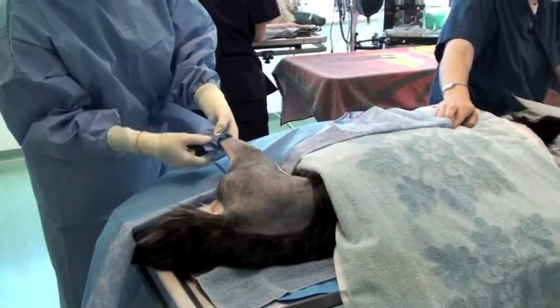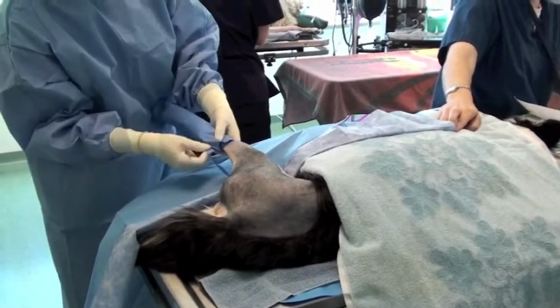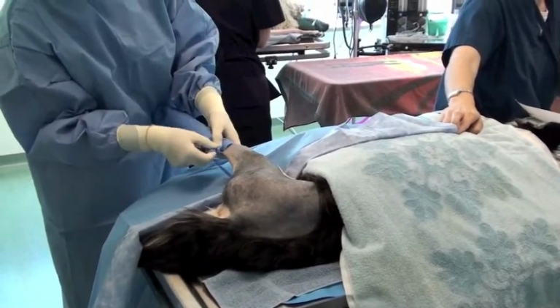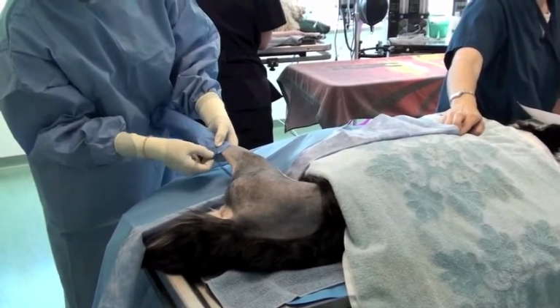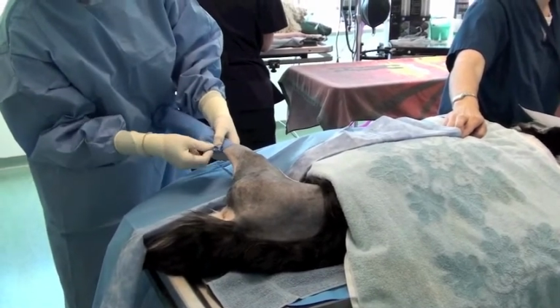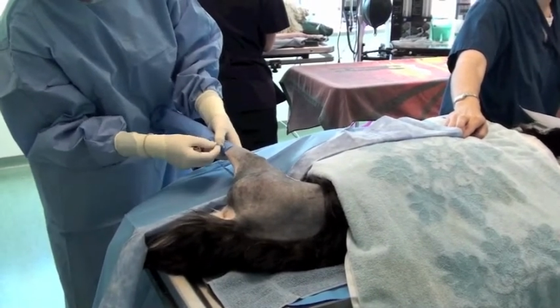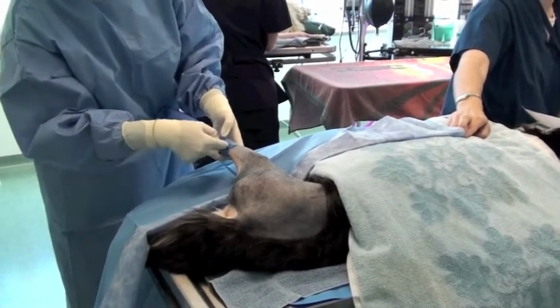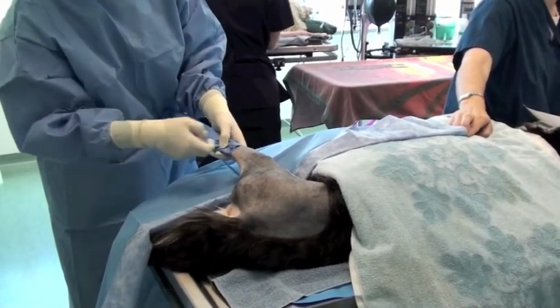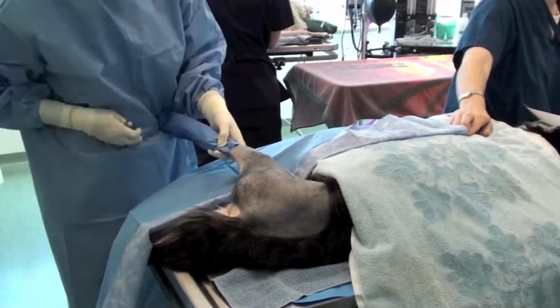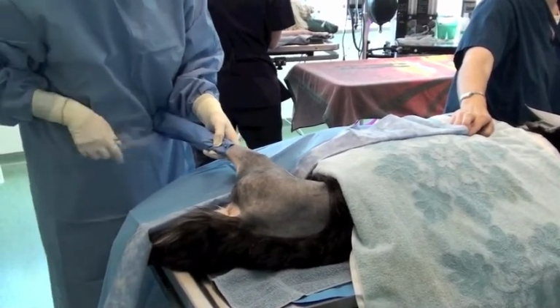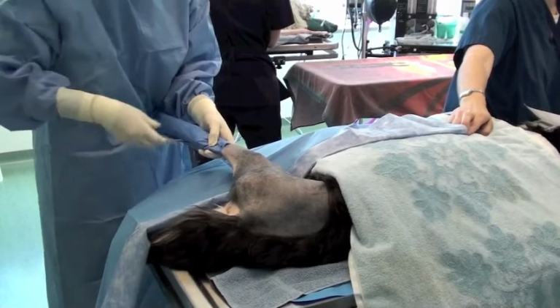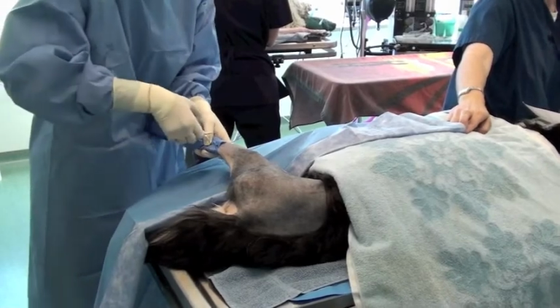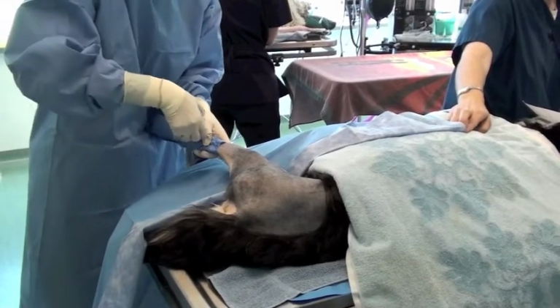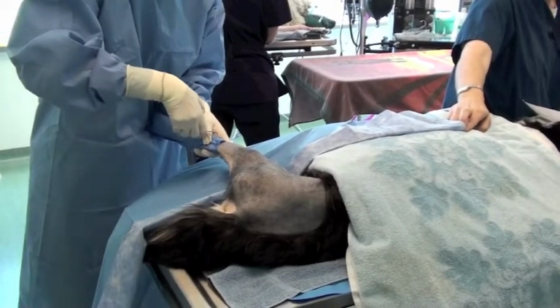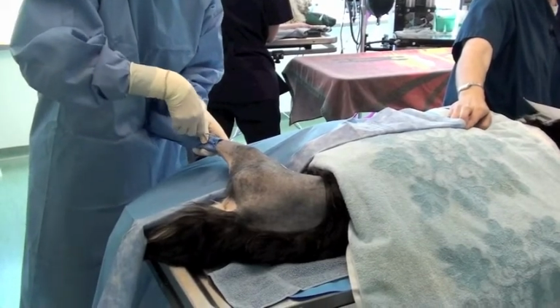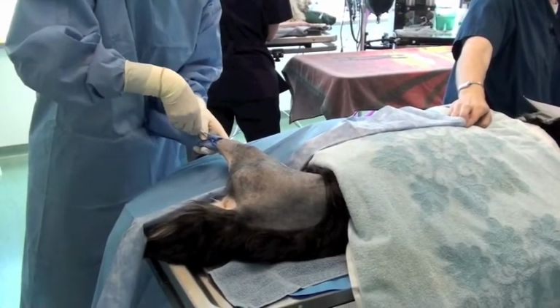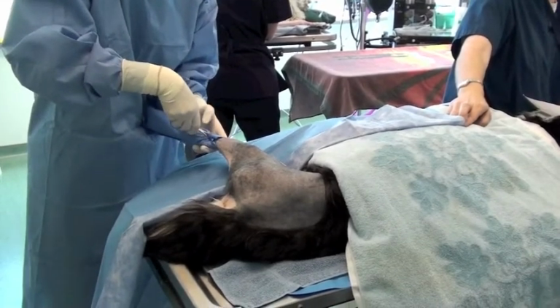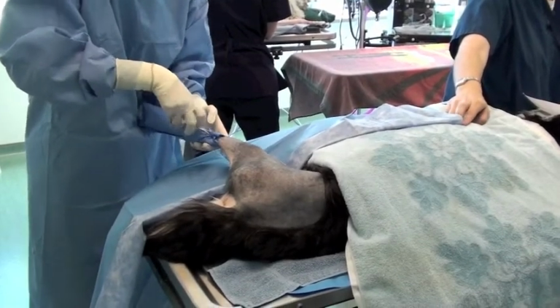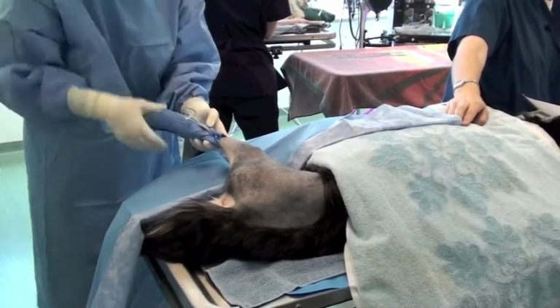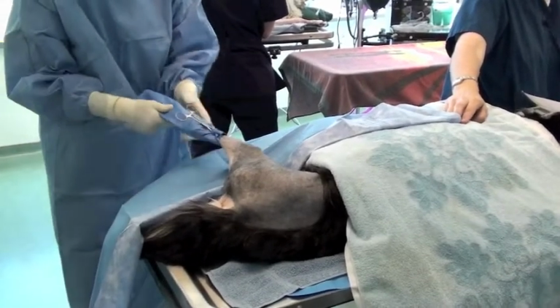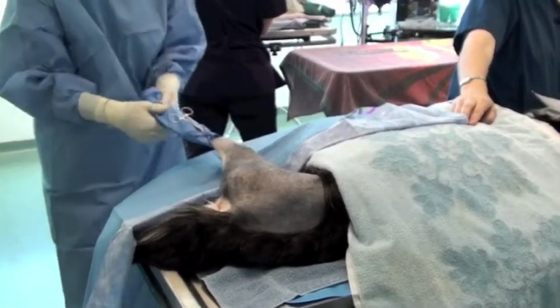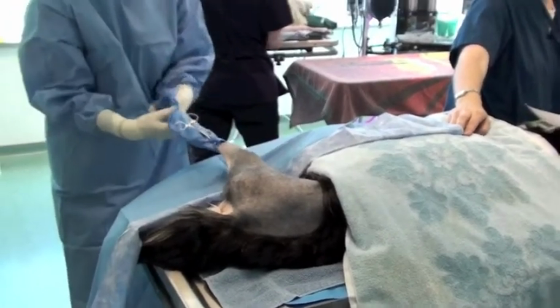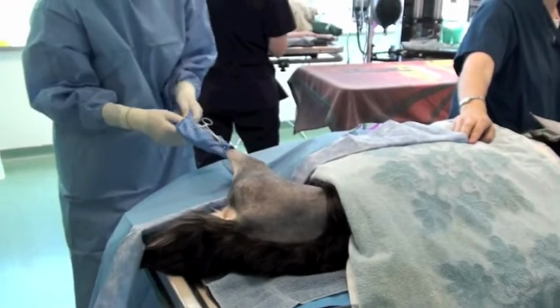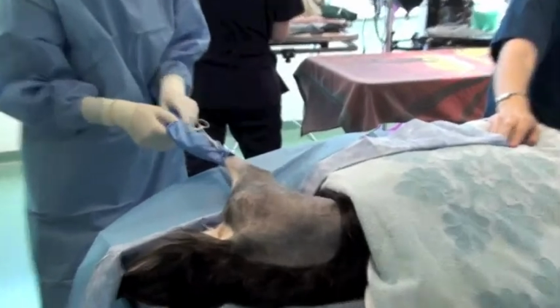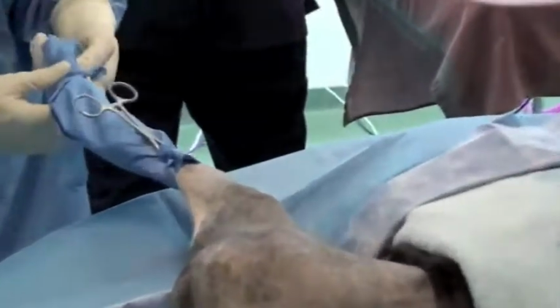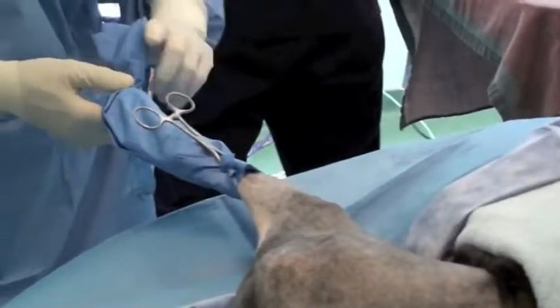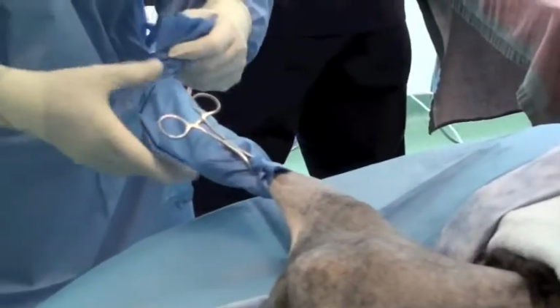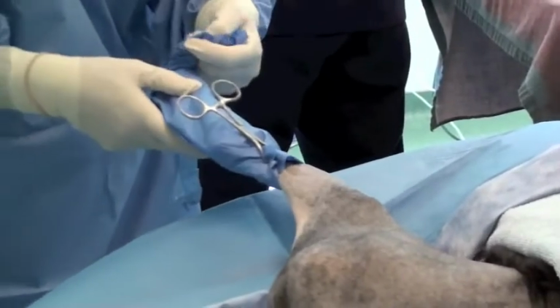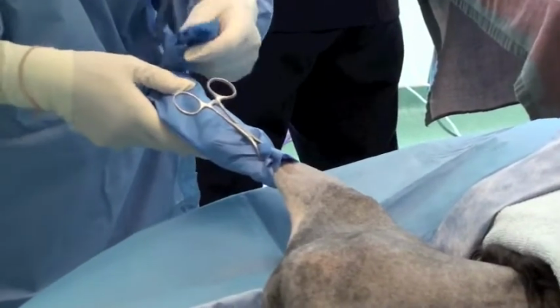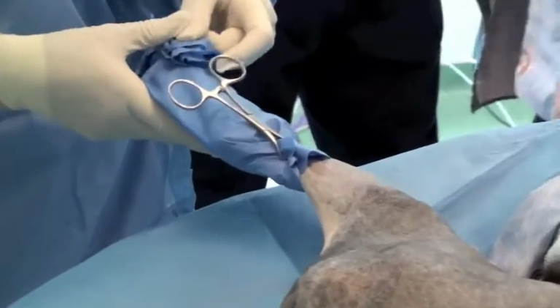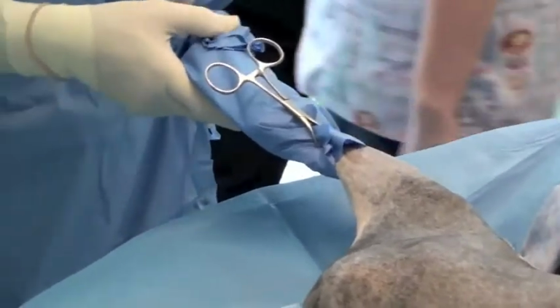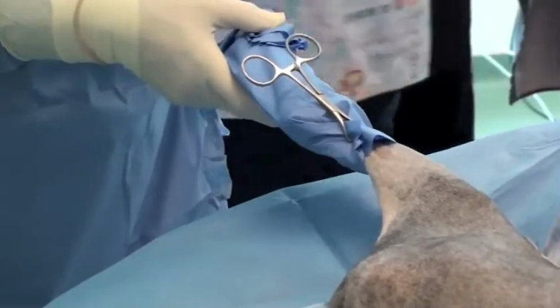A towel clamp is being used here to secure the sterile drape to the limb. Be careful not to puncture the saphenous vein in these particular cases. The distal end will also be twisted and secured so everything will be very sterile.